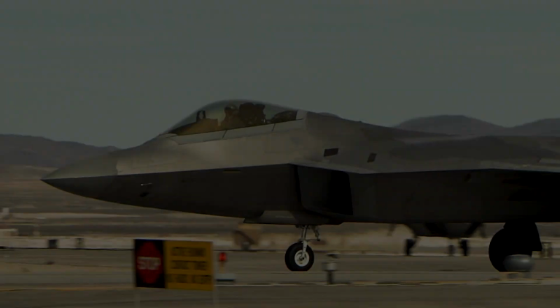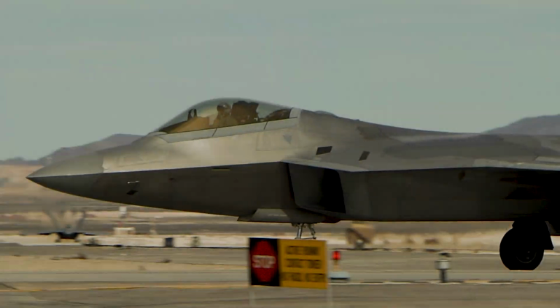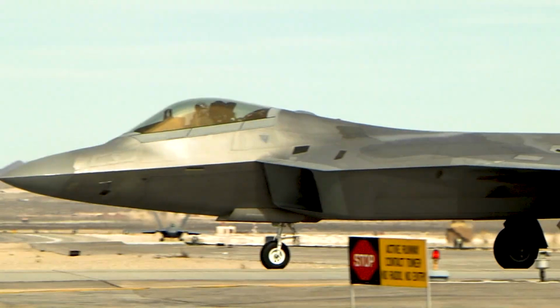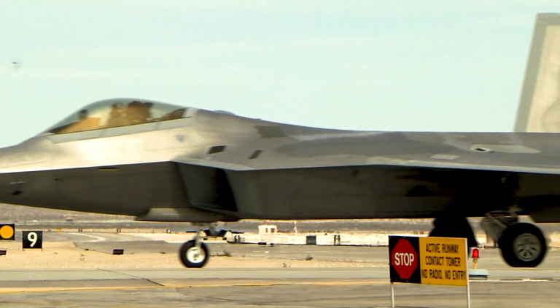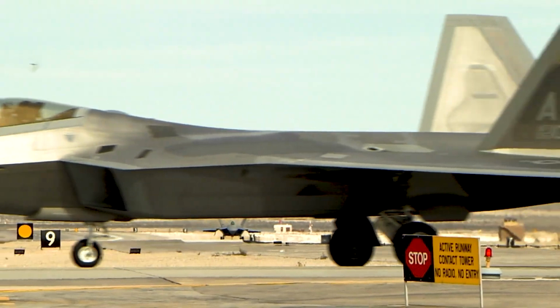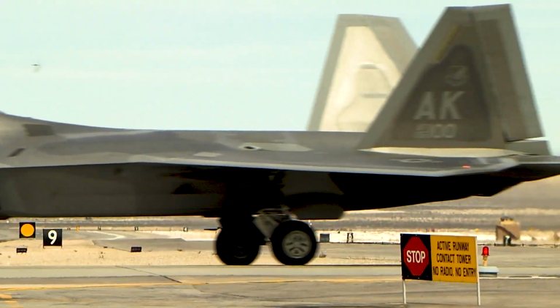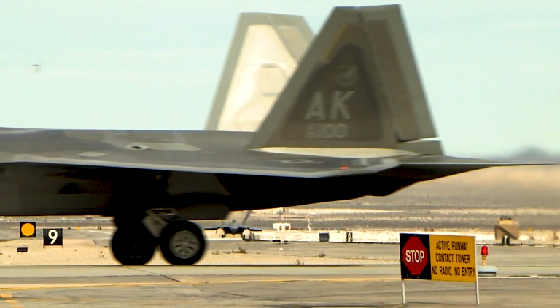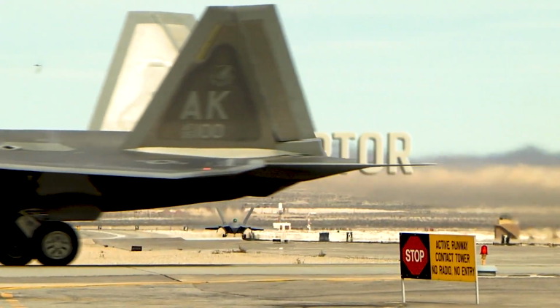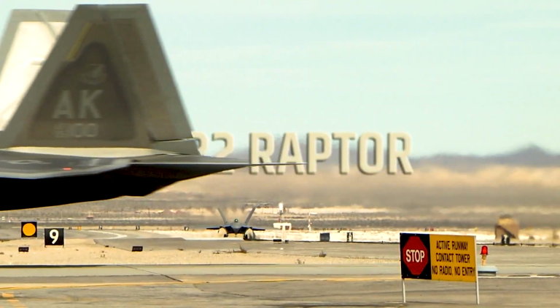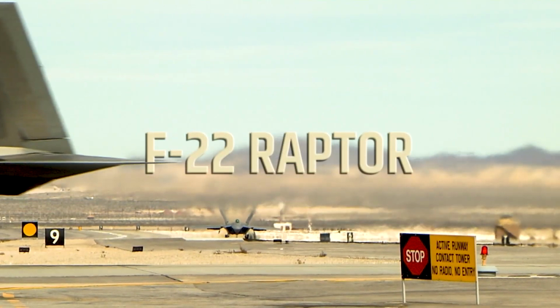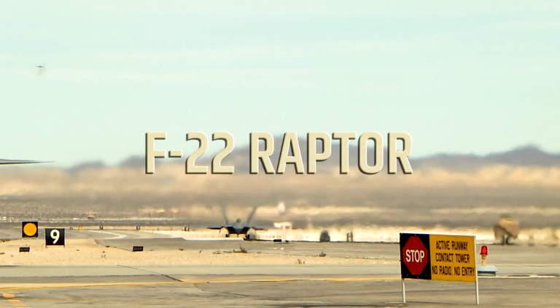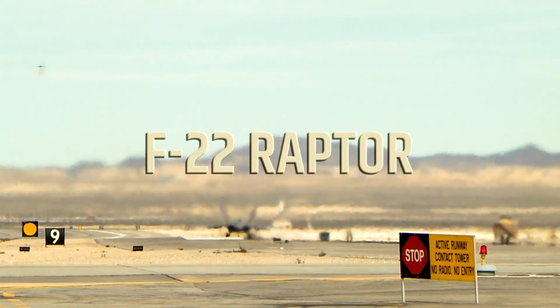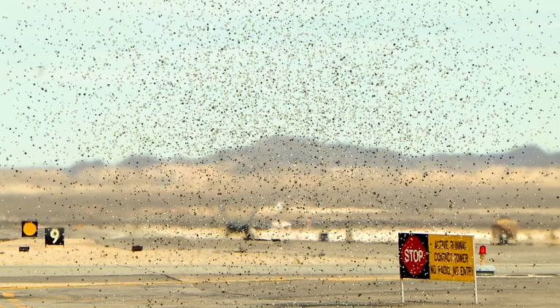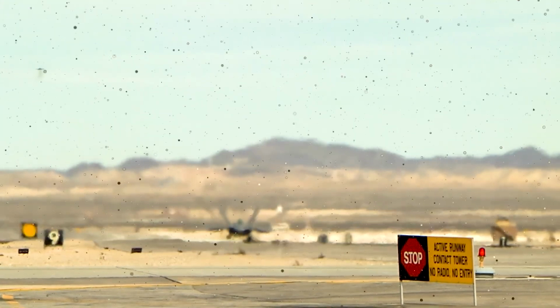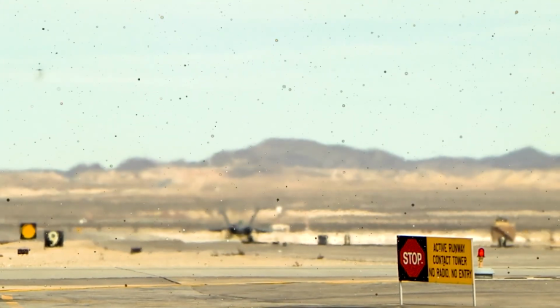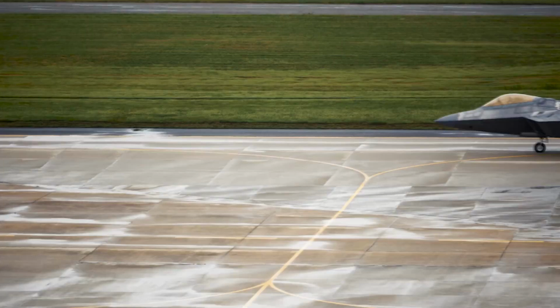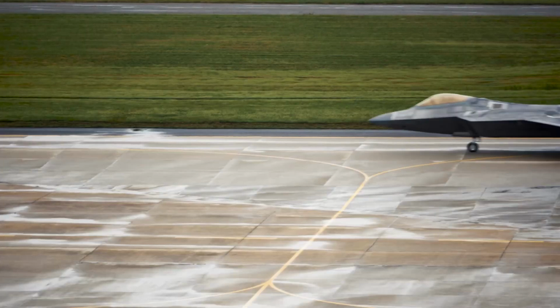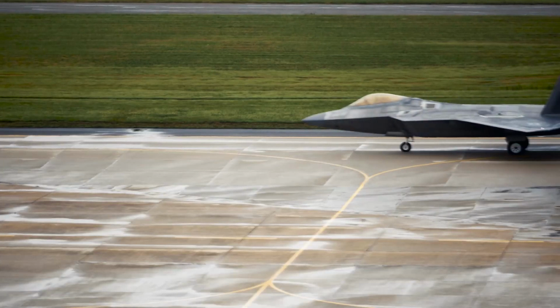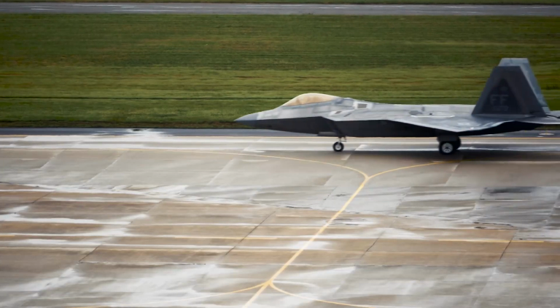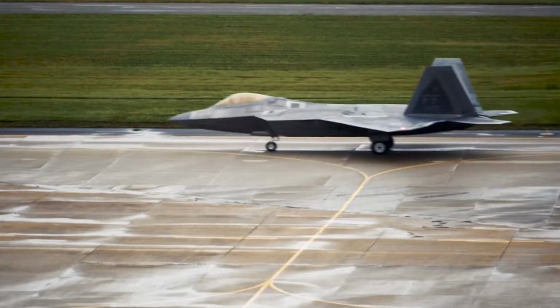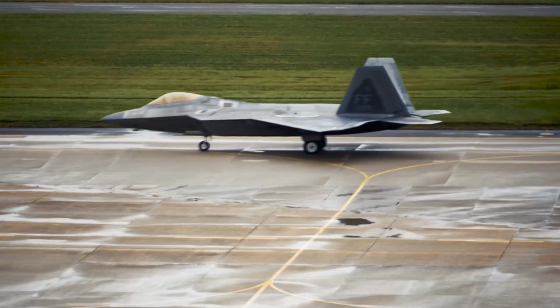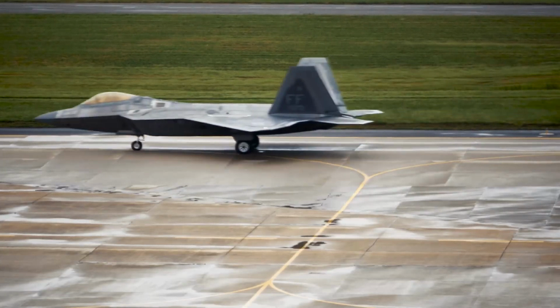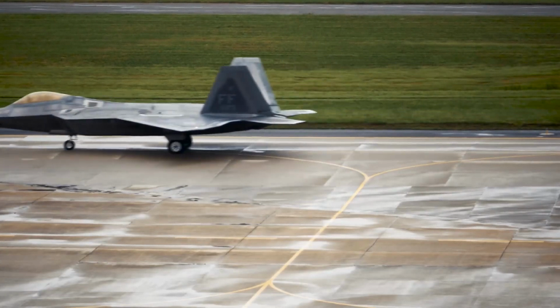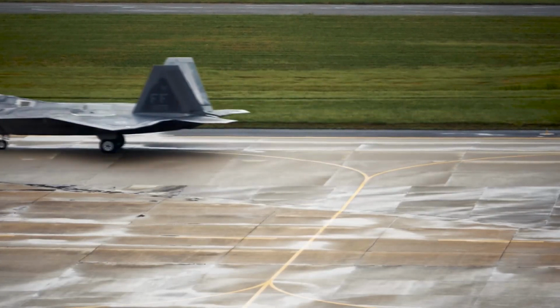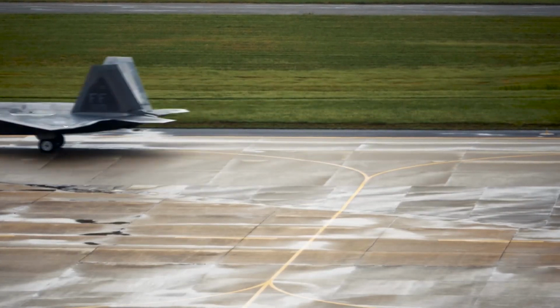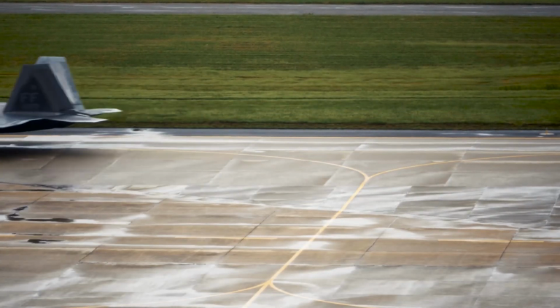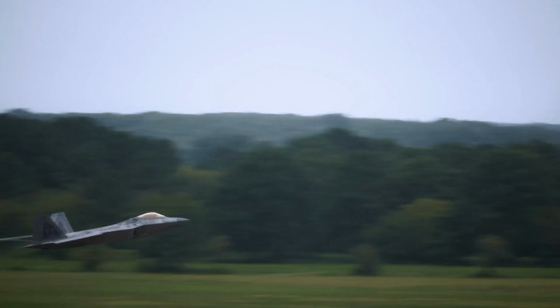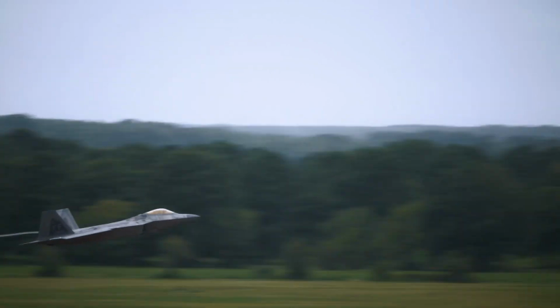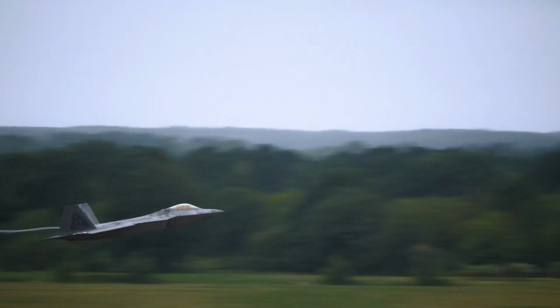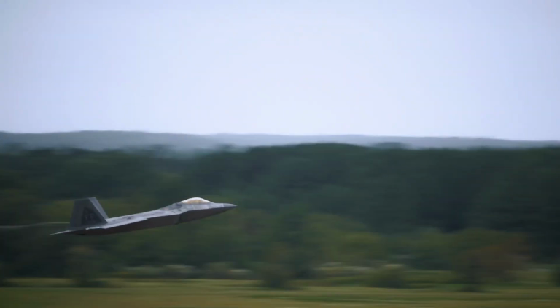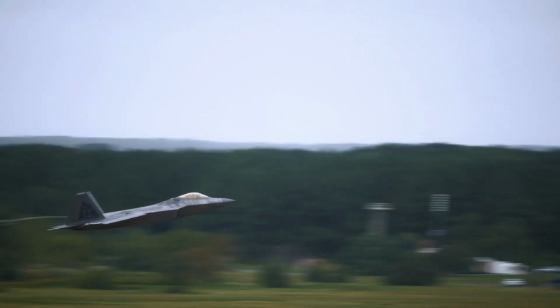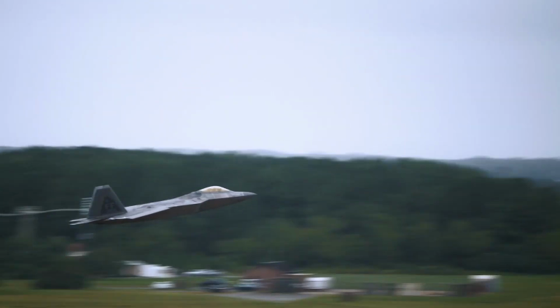The F-22 Raptor, a fifth-generation fighter jet designed by Lockheed Martin, boasts an impressive array of weaponry, ensuring its dominance in the skies.